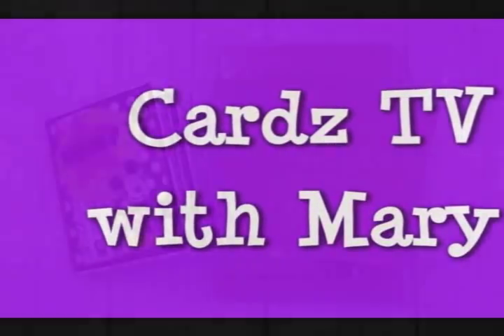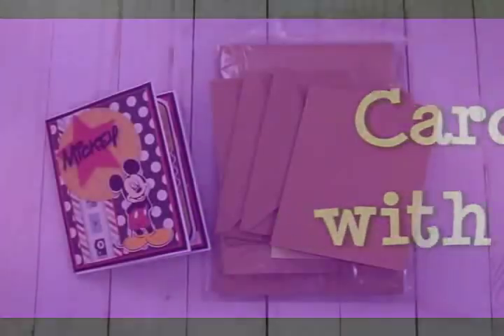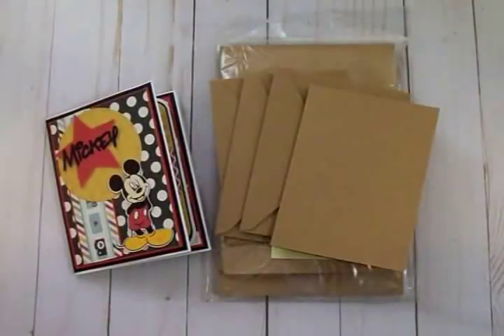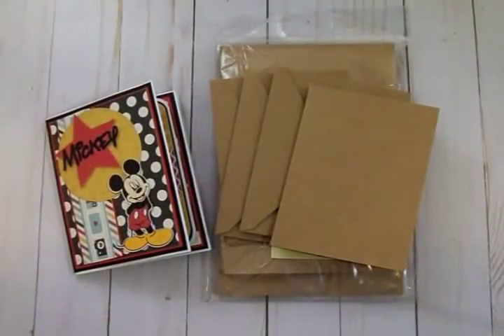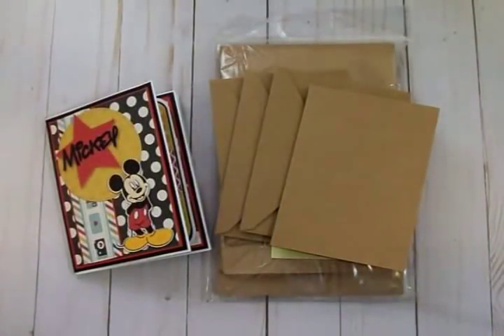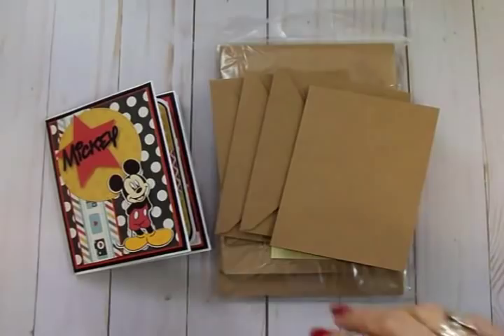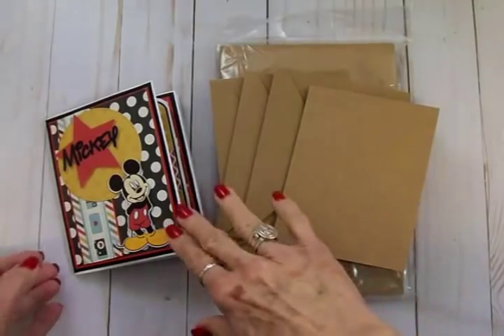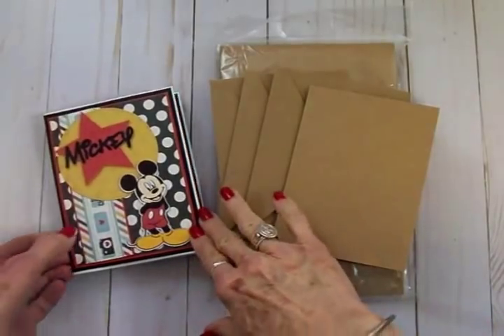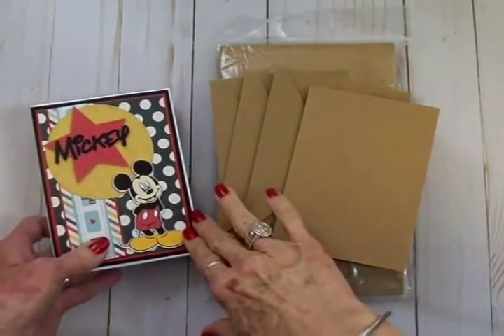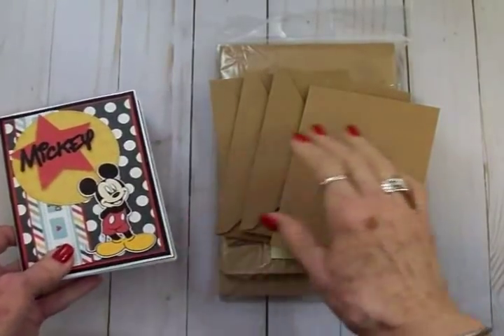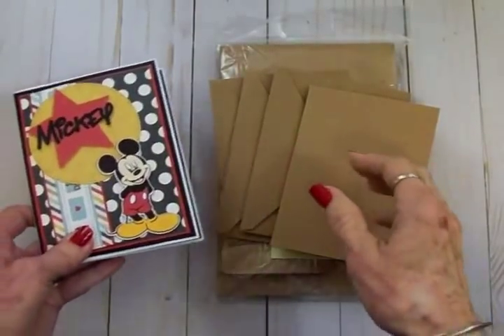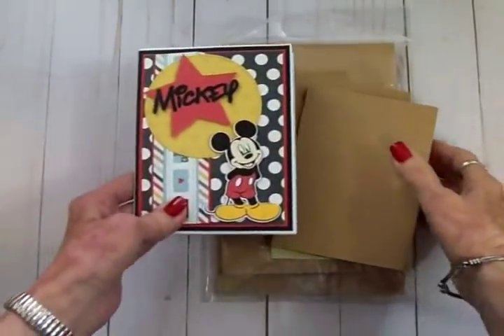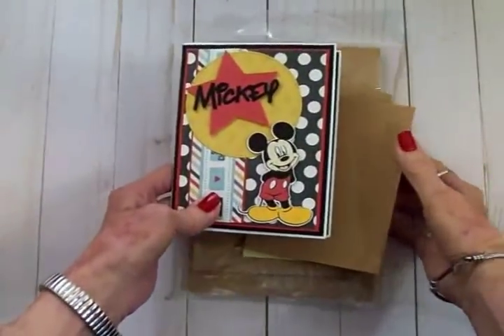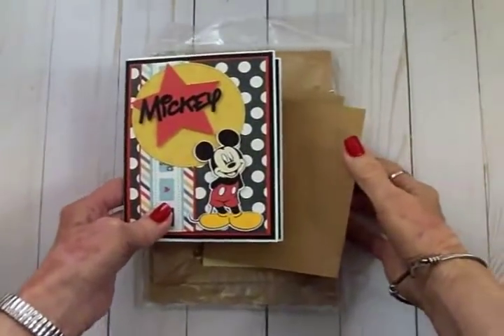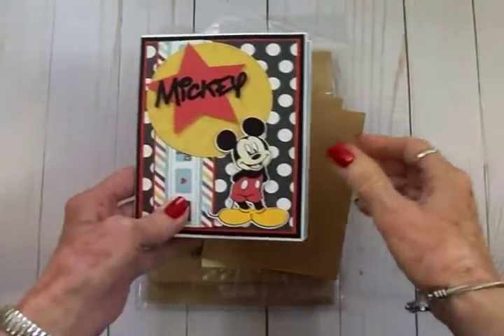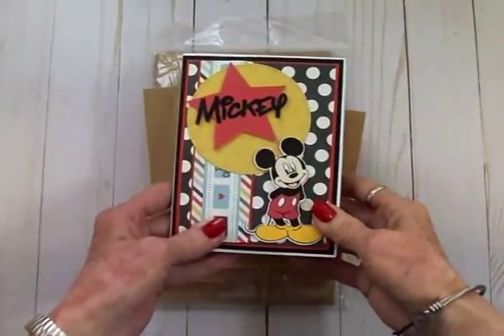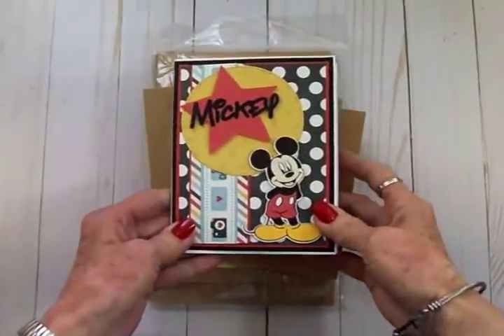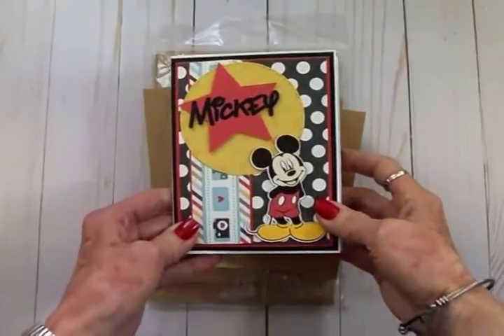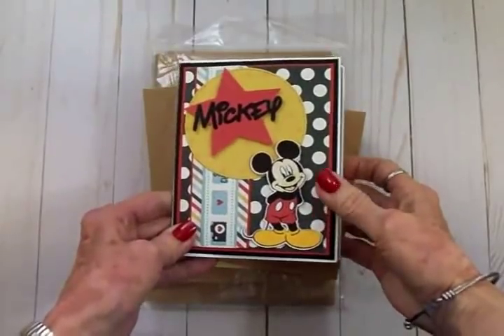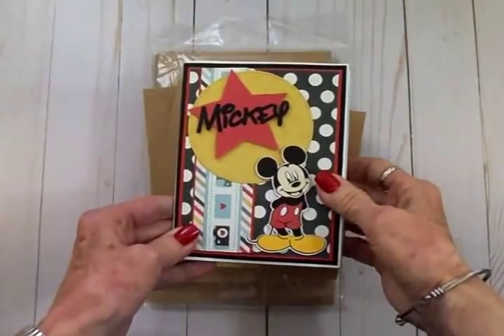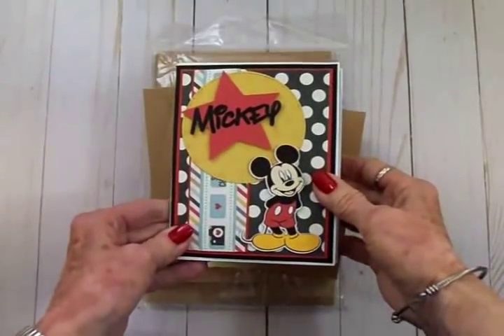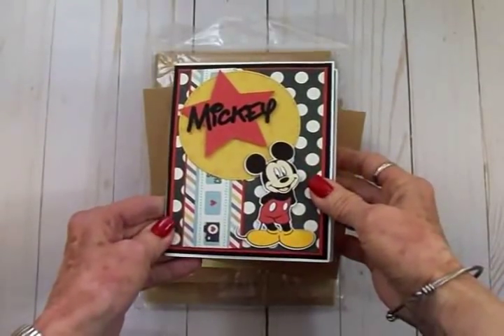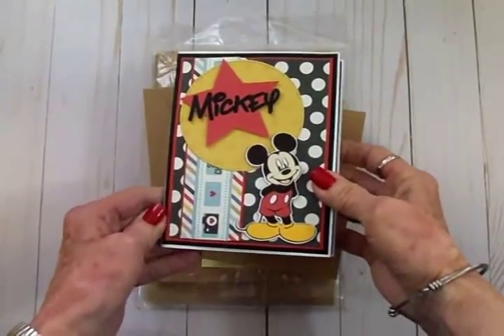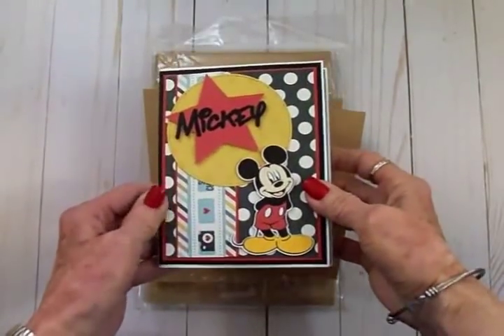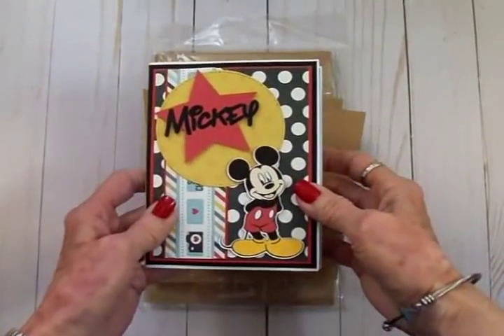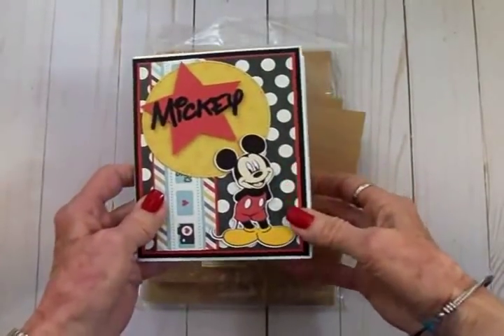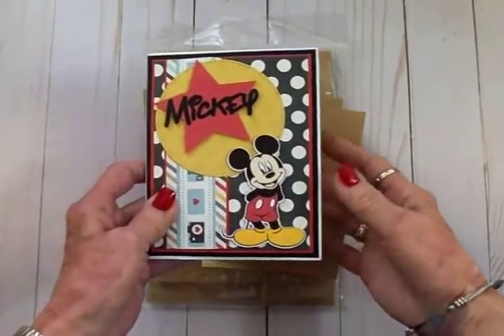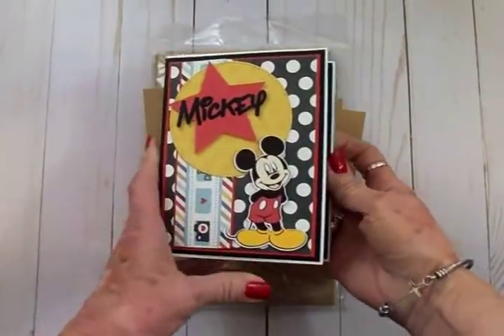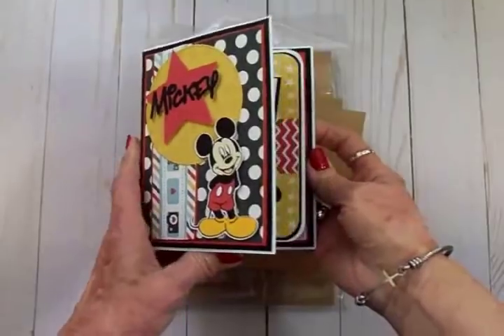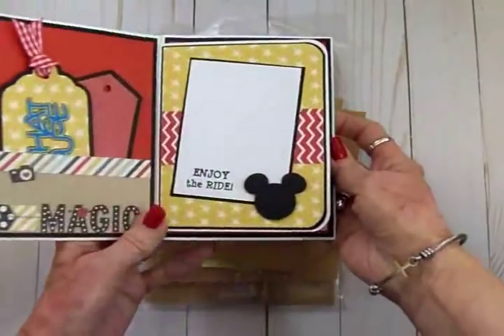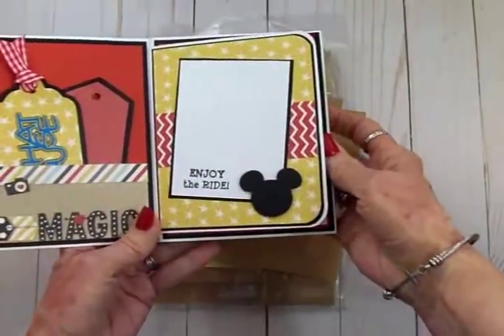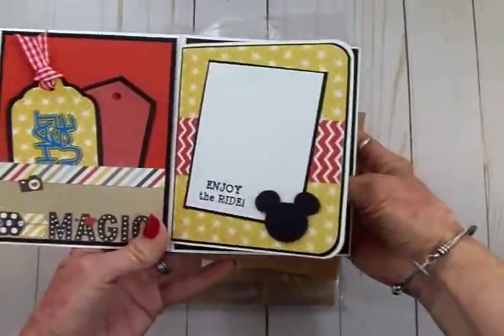Hello crafty friends, this is Mary, welcome back to Cards TV. Today we're going to put together one of these little three-envelope mini albums that I showed you the other day with this little Mickey album that I did.